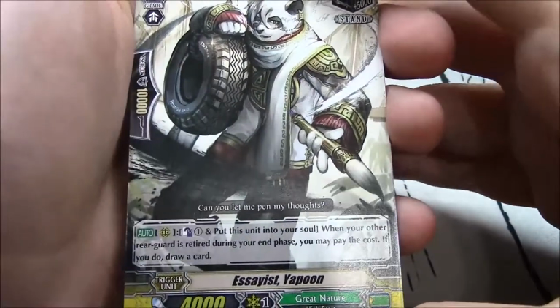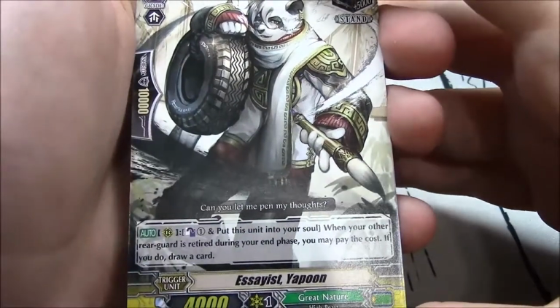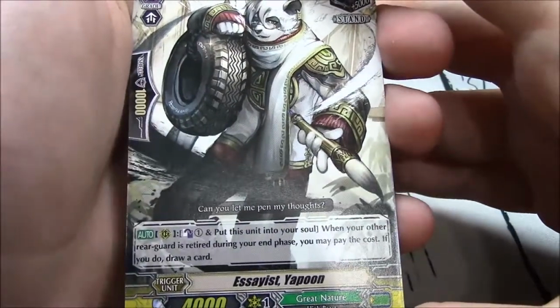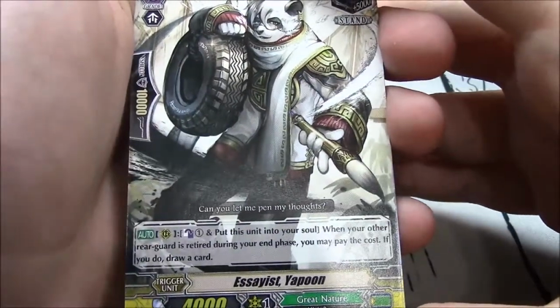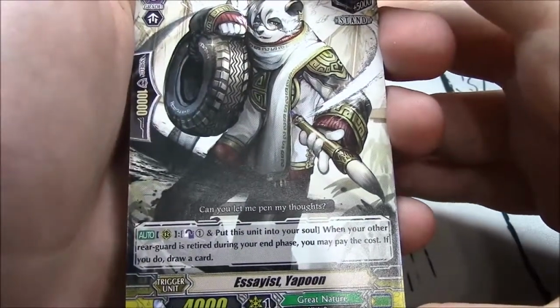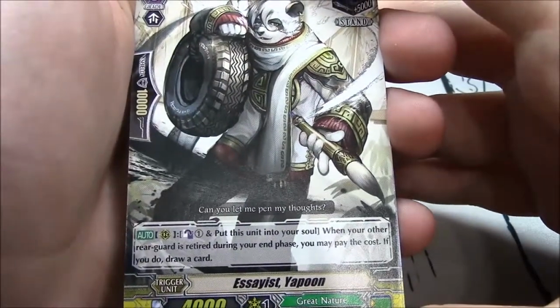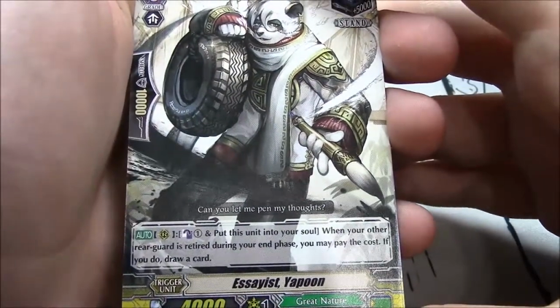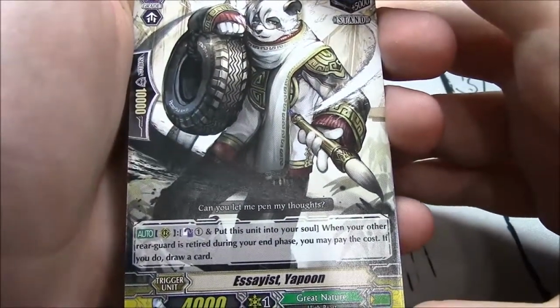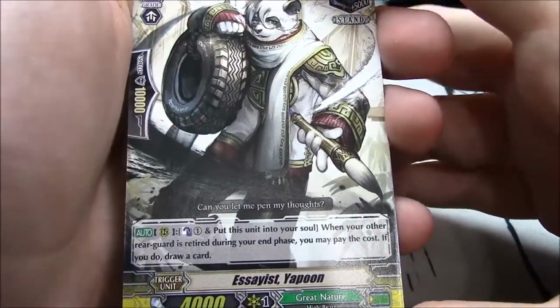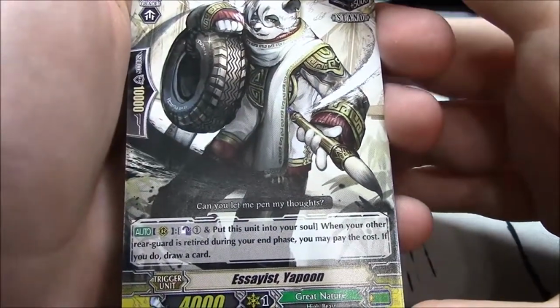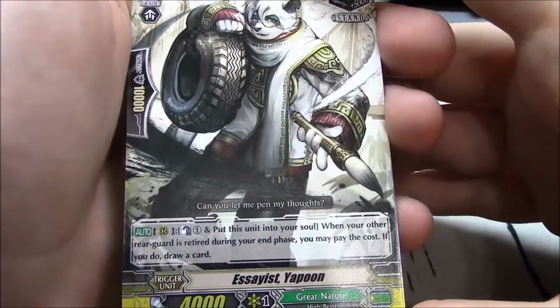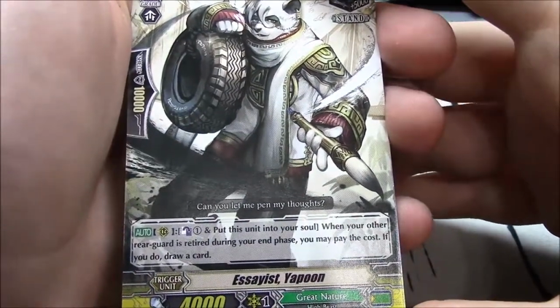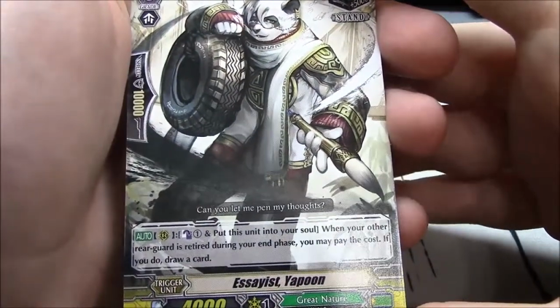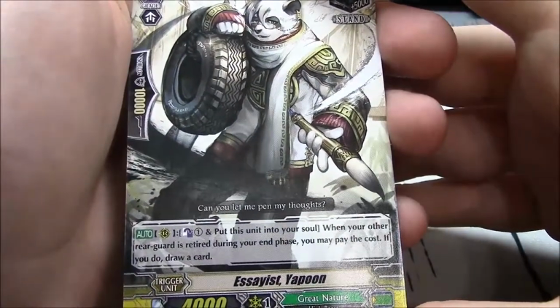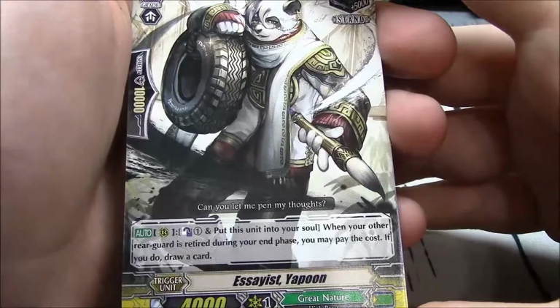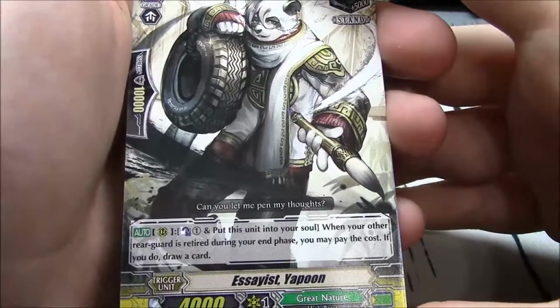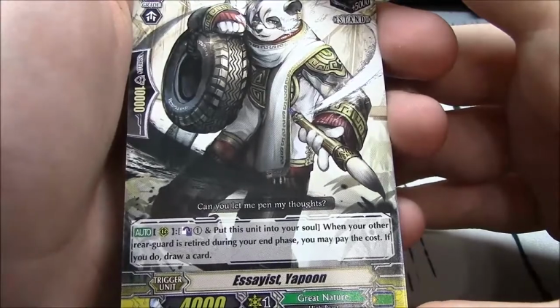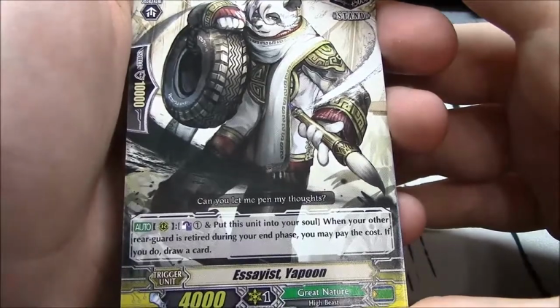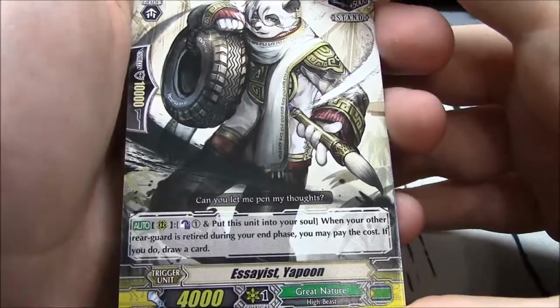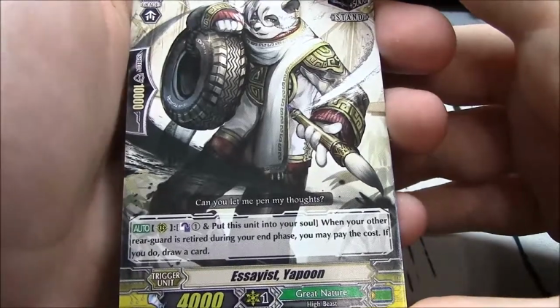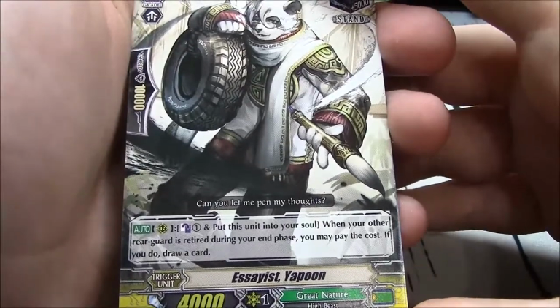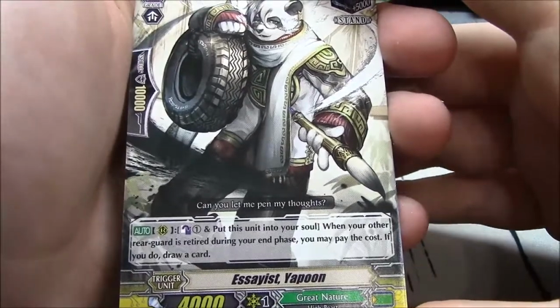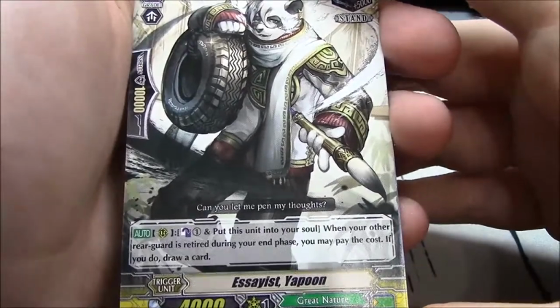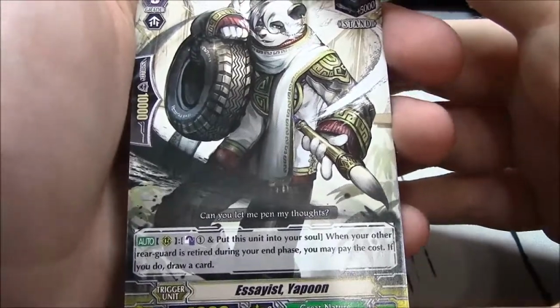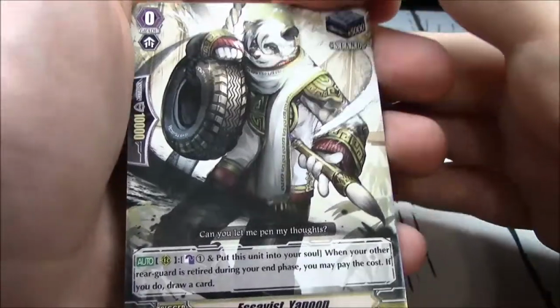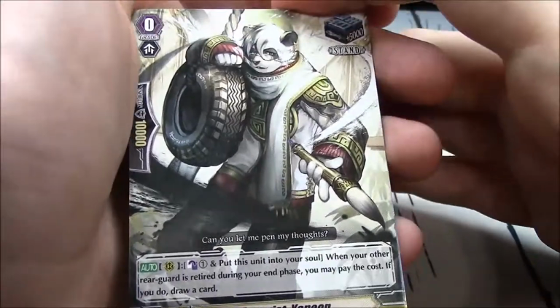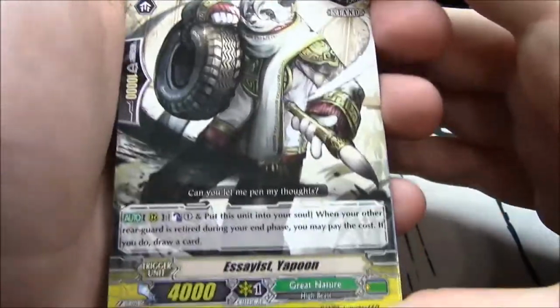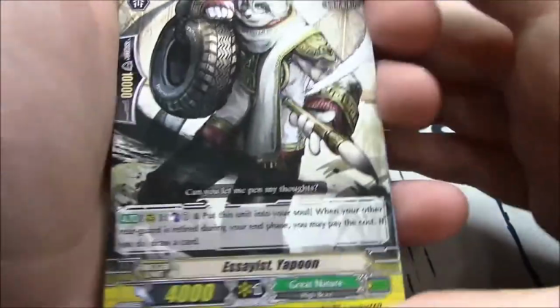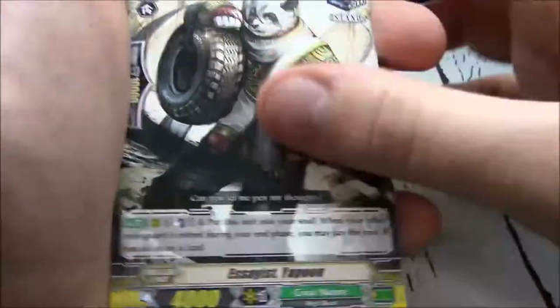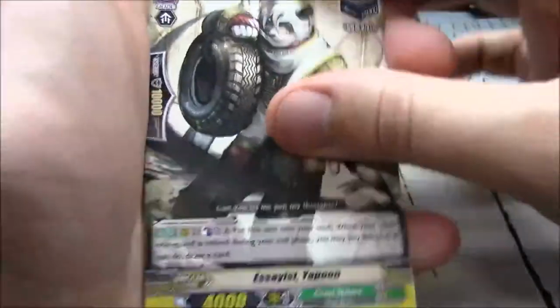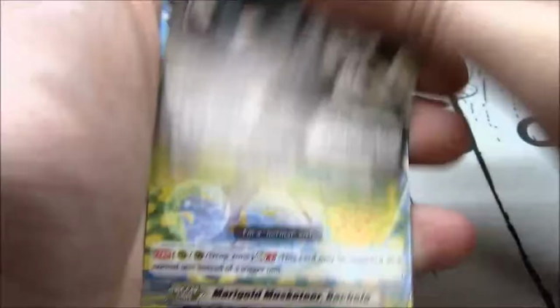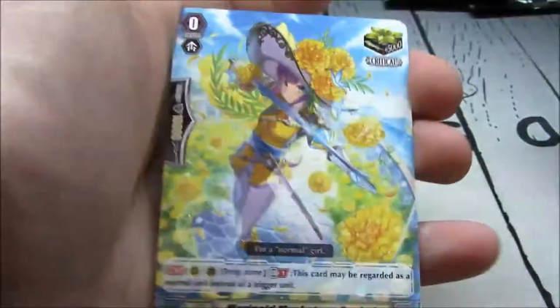Counter Blast 1, put this unit into your soul. When your other rearguard is retired during the end phase, you may pay the cost and draw a card. That's Essayist Yopun — stand trigger for Great Nature.